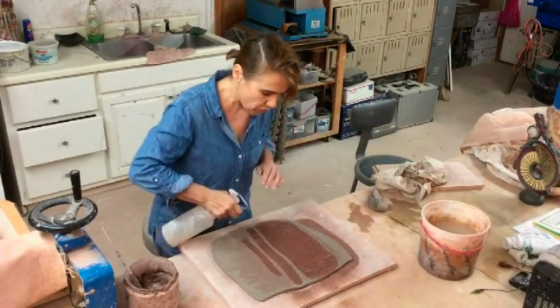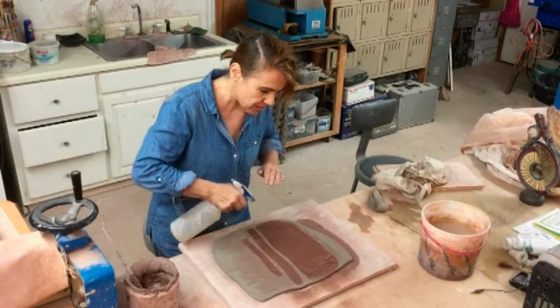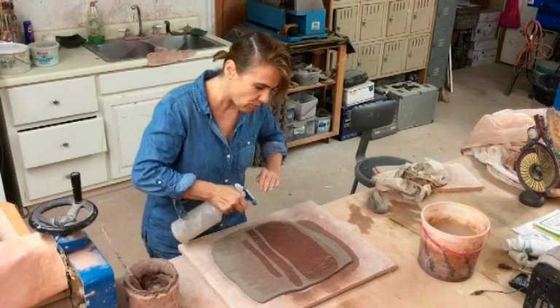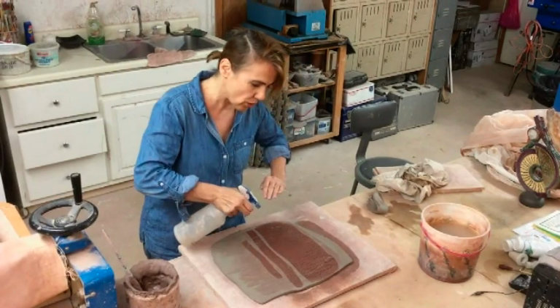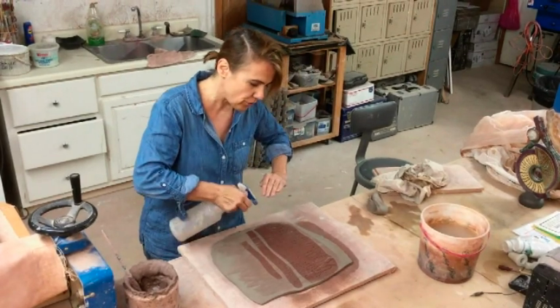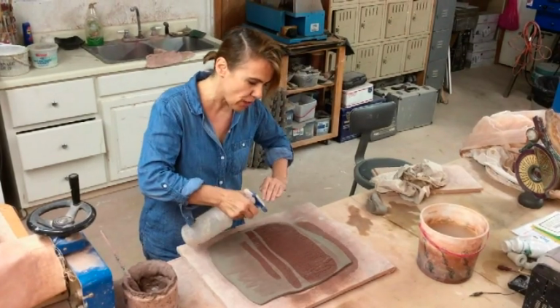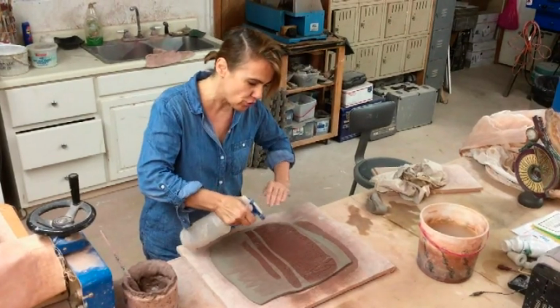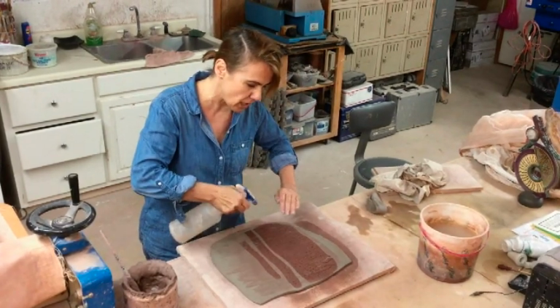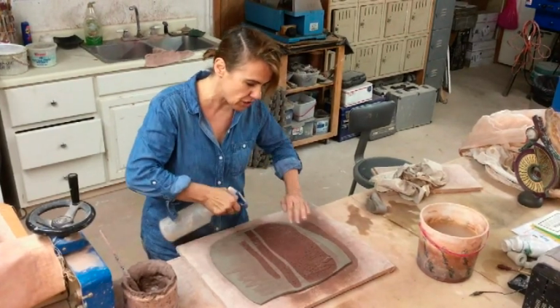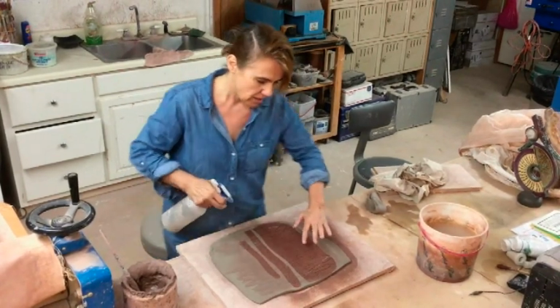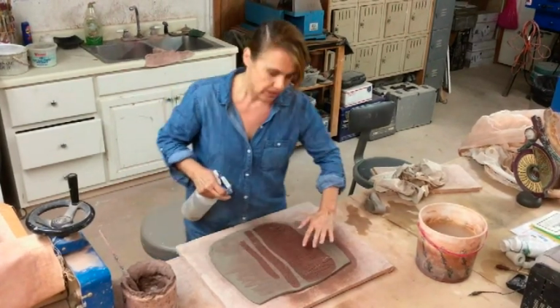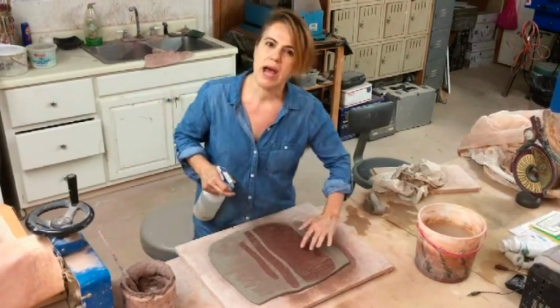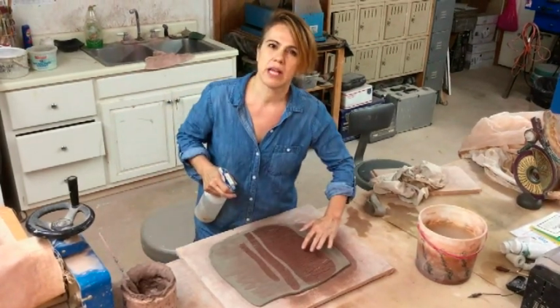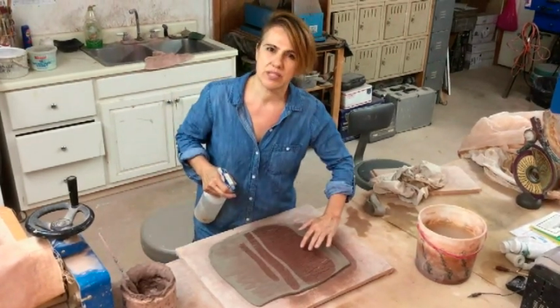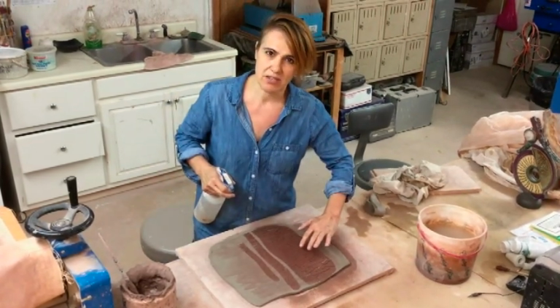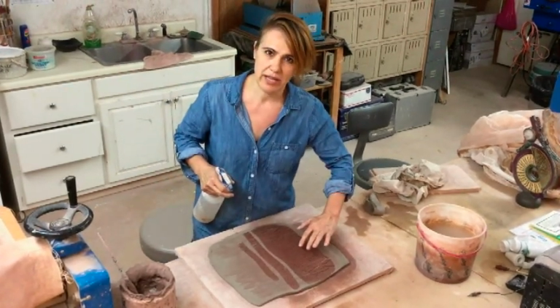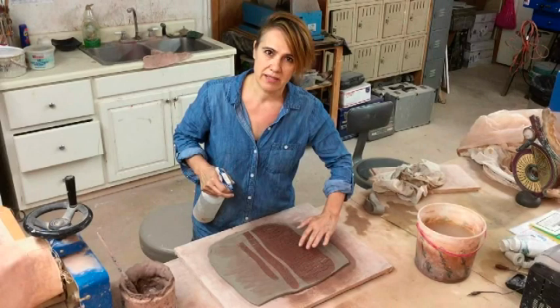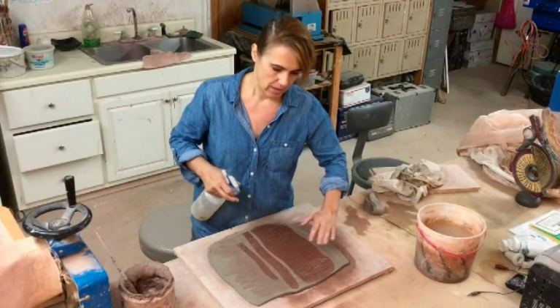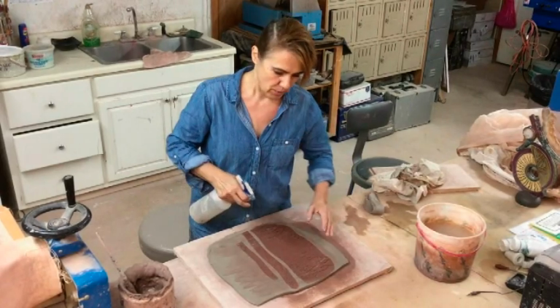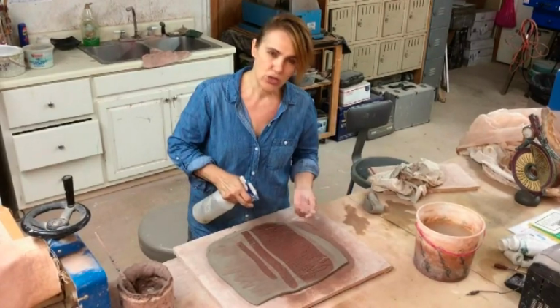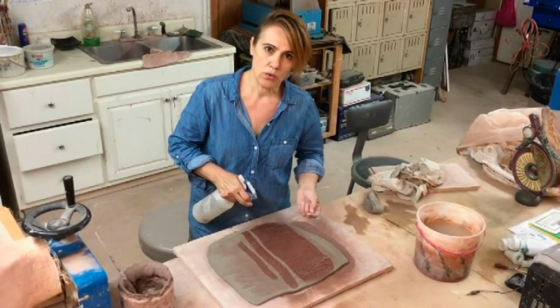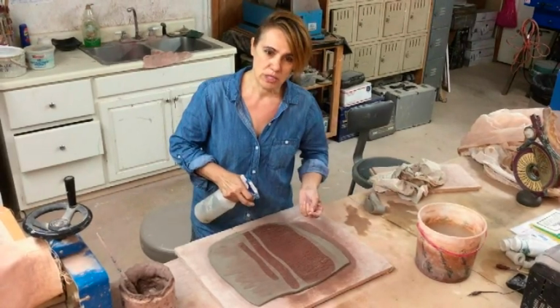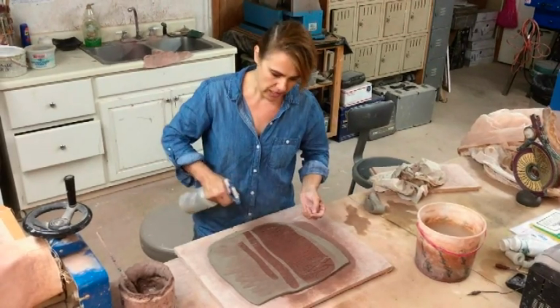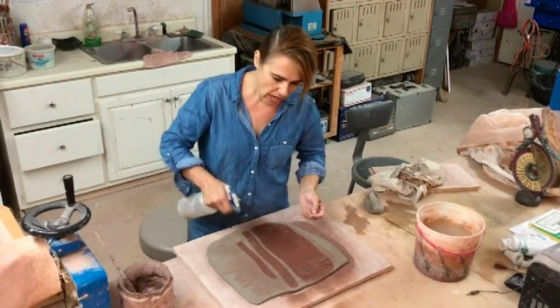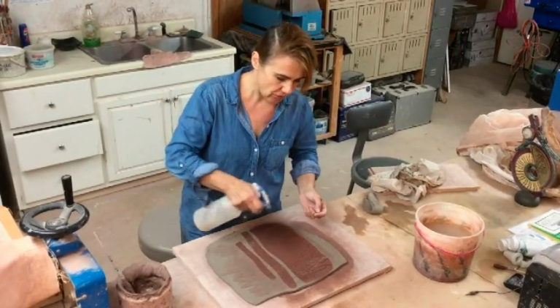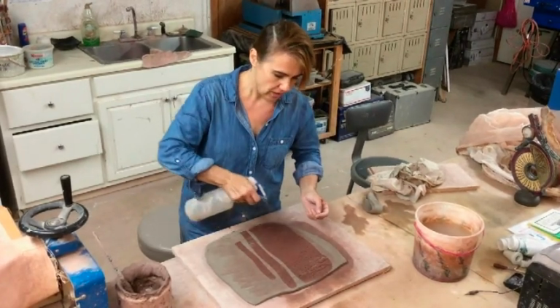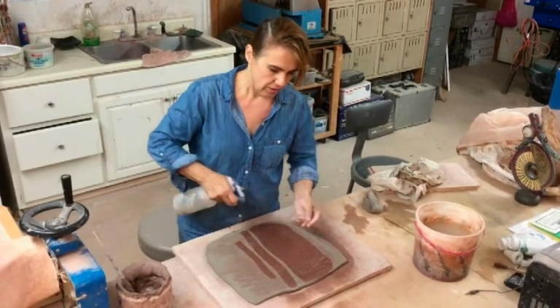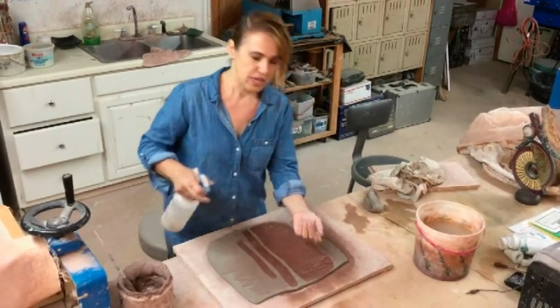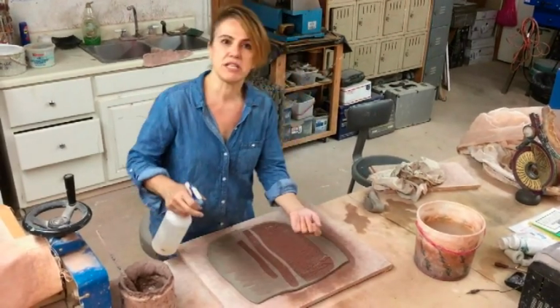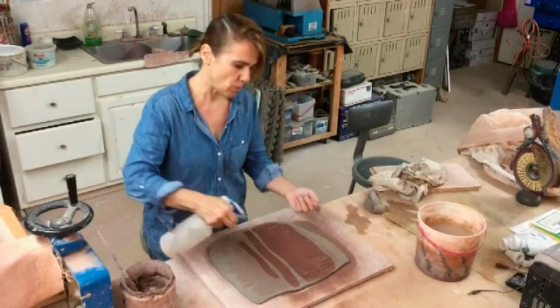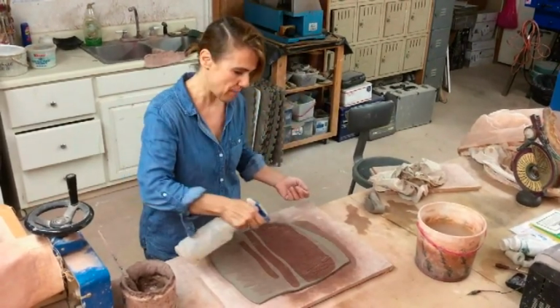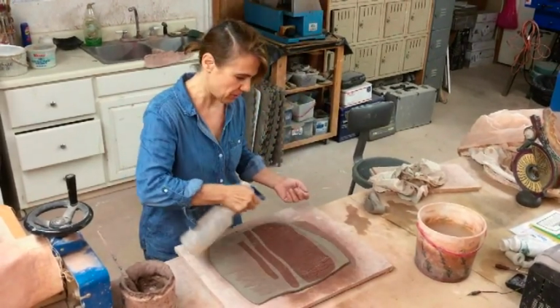But this is important: if you spray too much, the dry clay will disintegrate. But if you don't spray enough, these pieces will pop out.